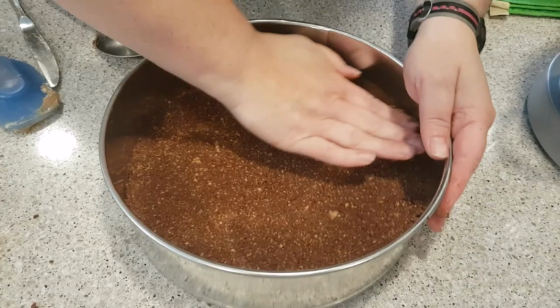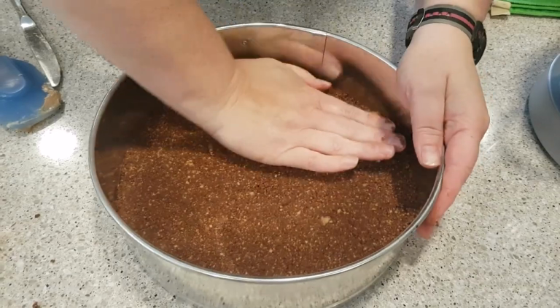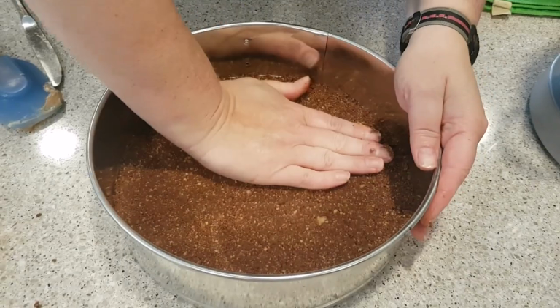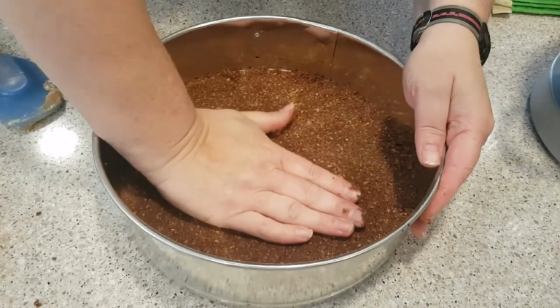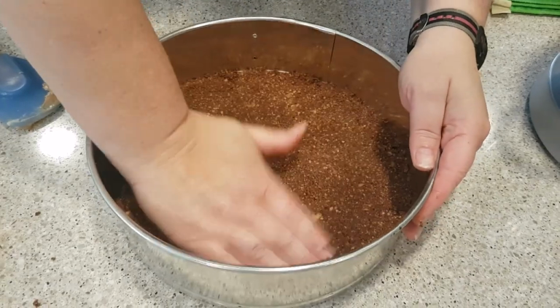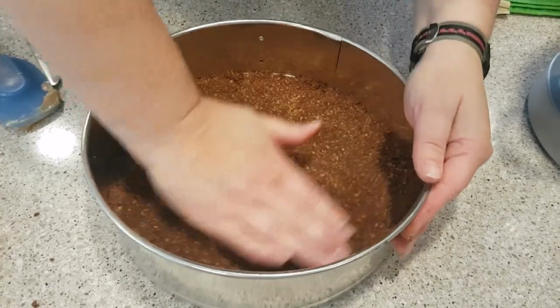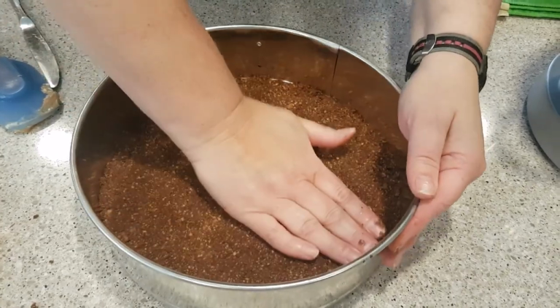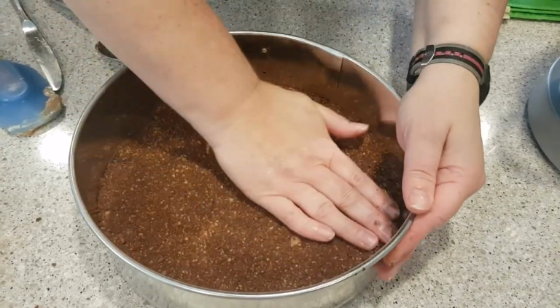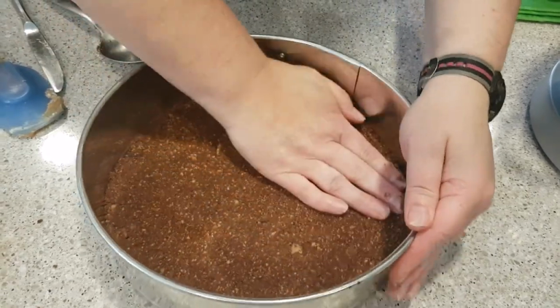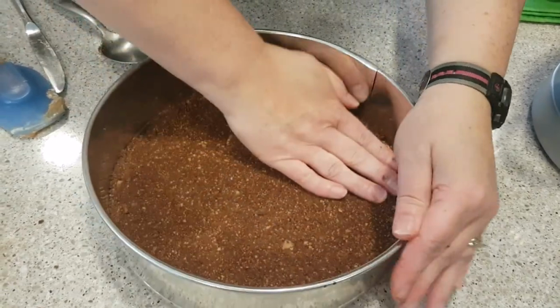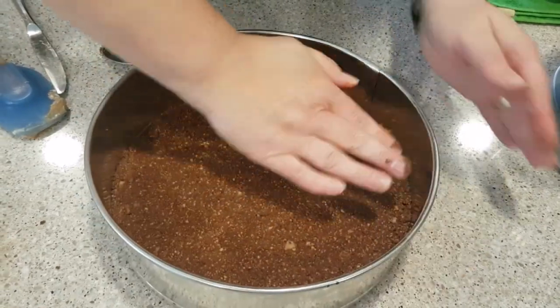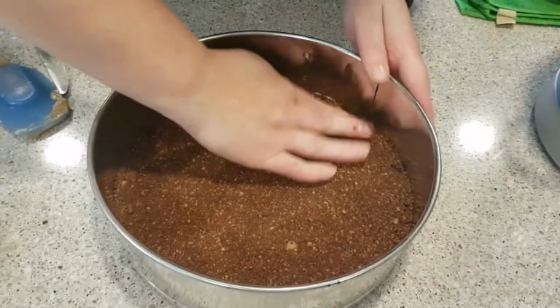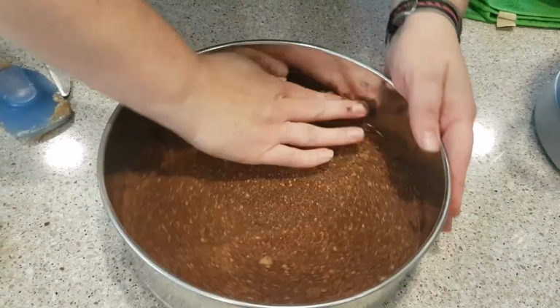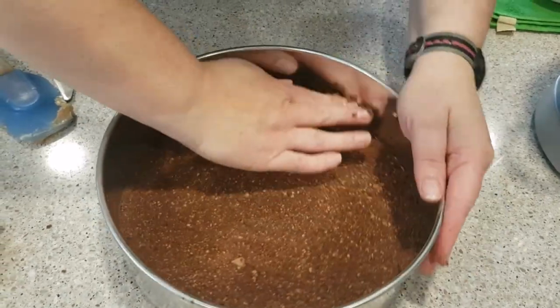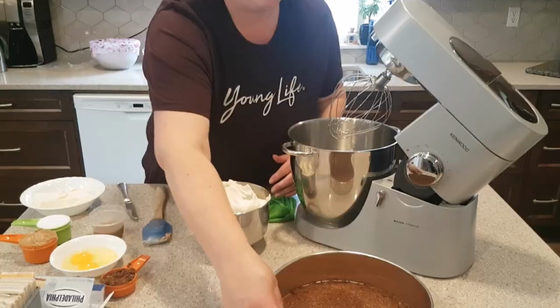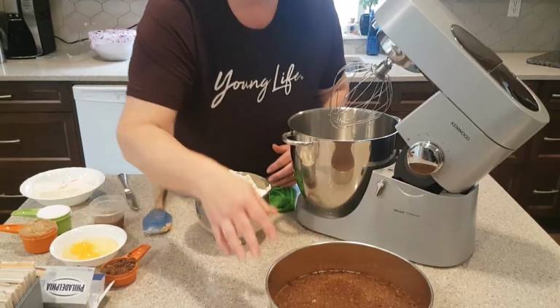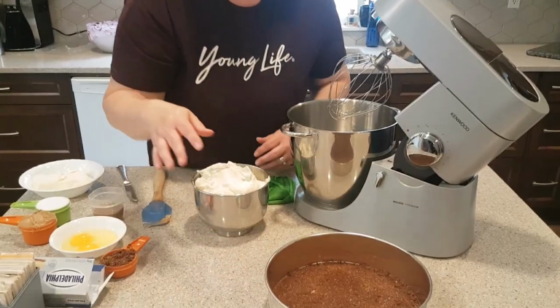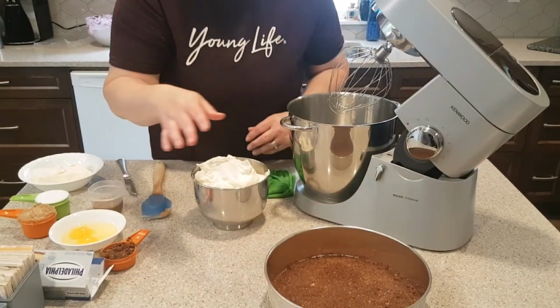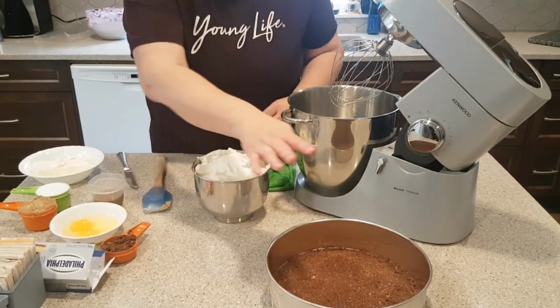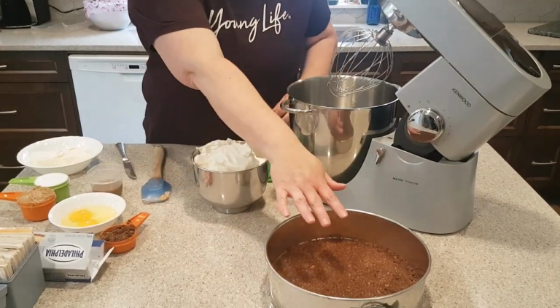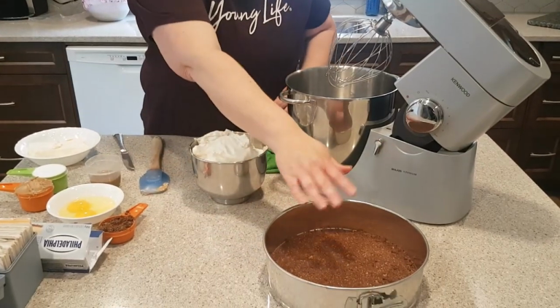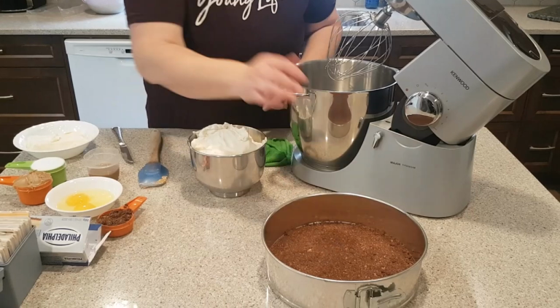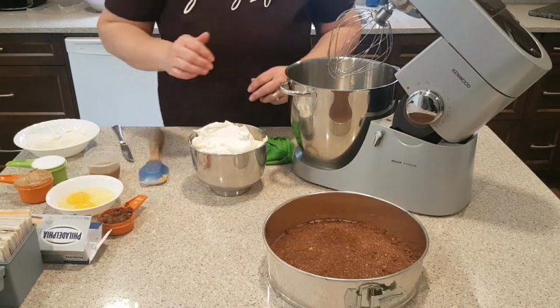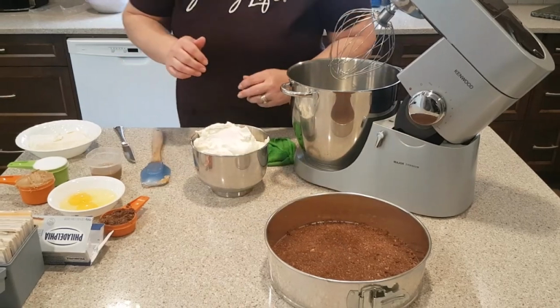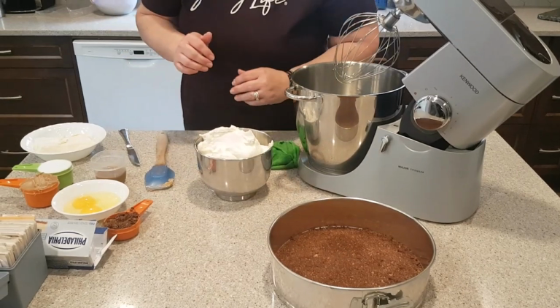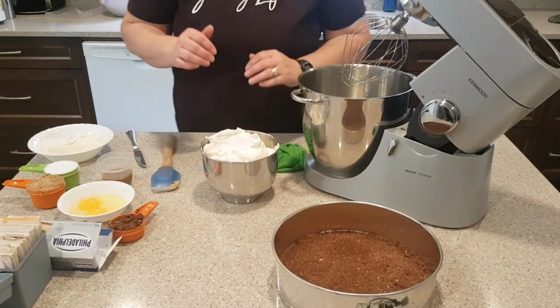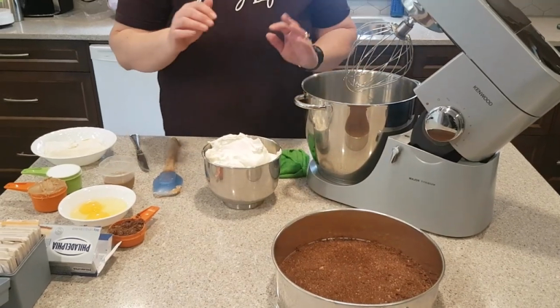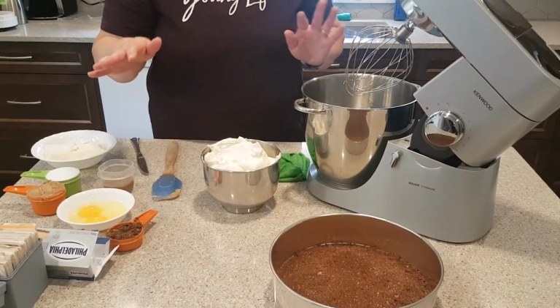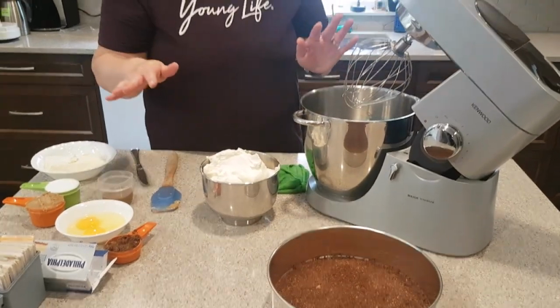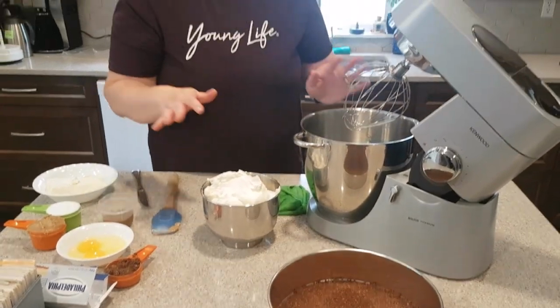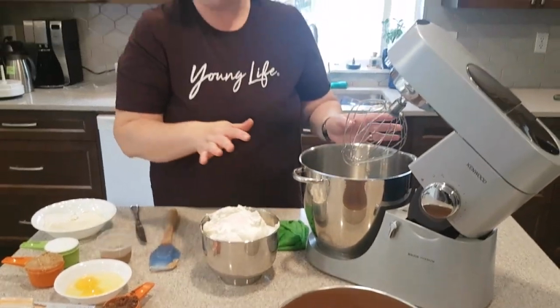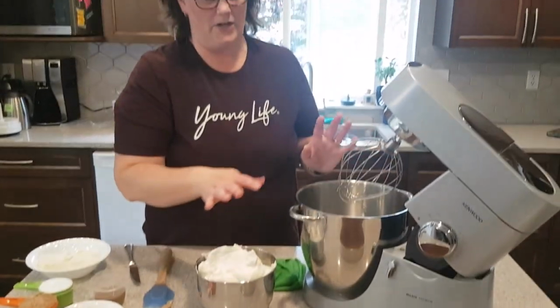And that is your bottom layer. So we've got the base pressed into the pan, and now we're going to work on the next layer.